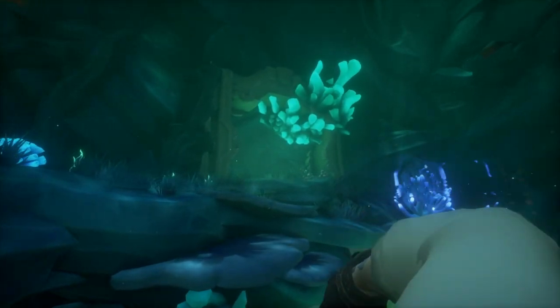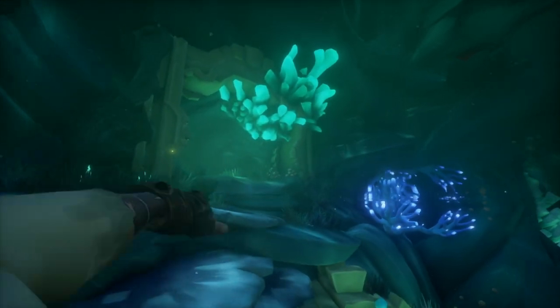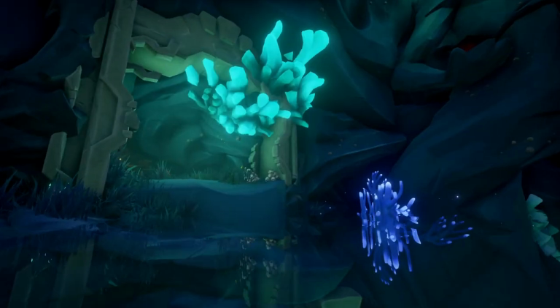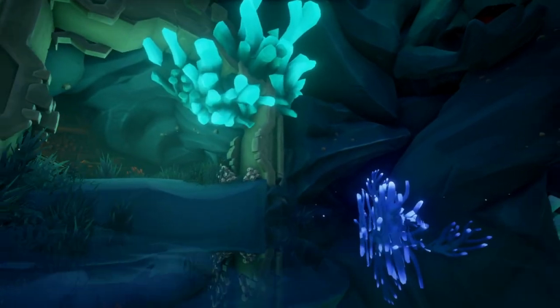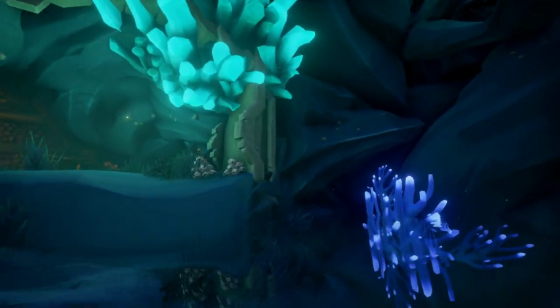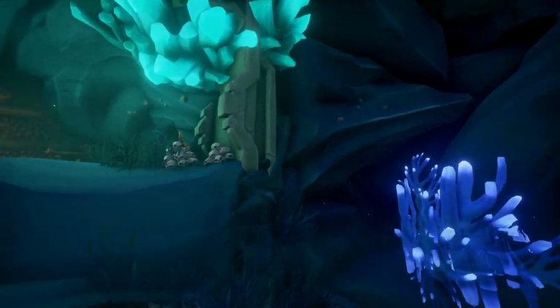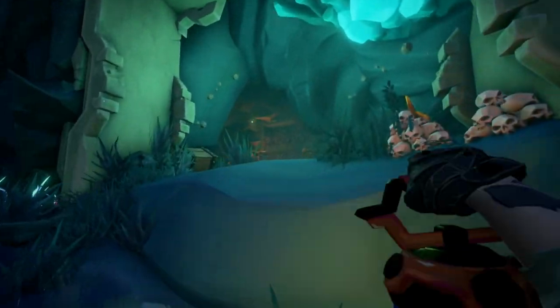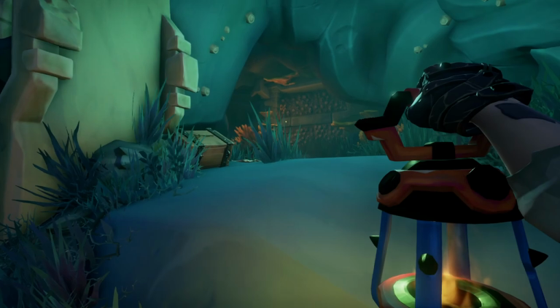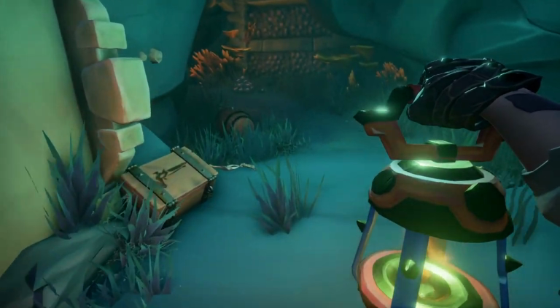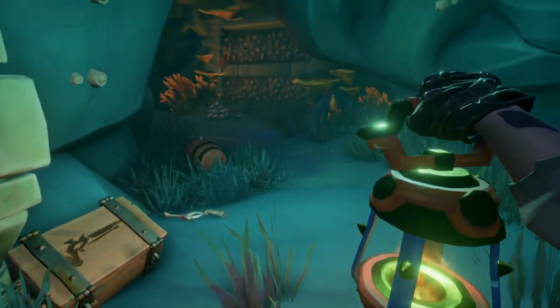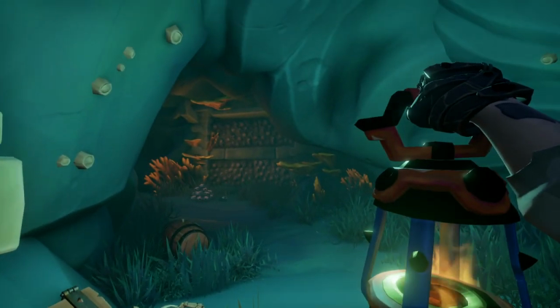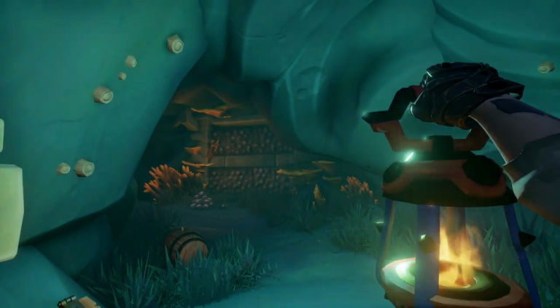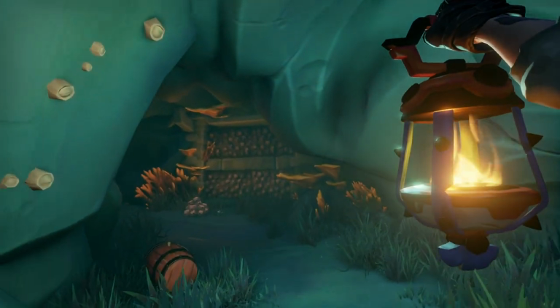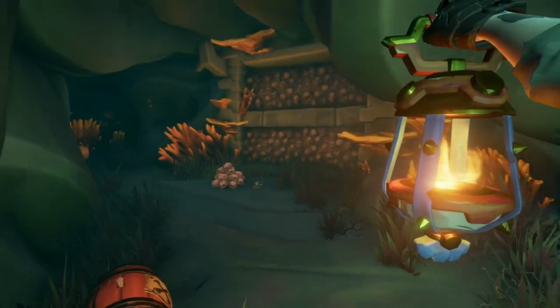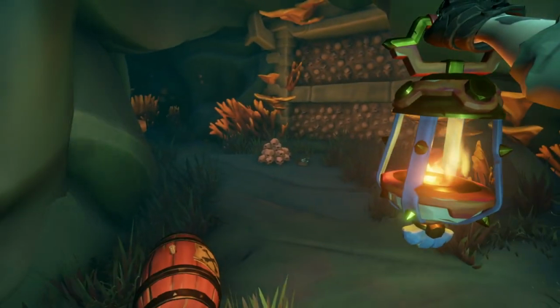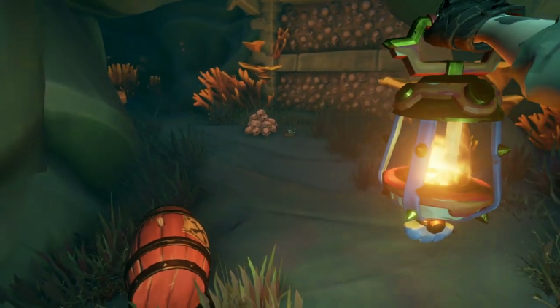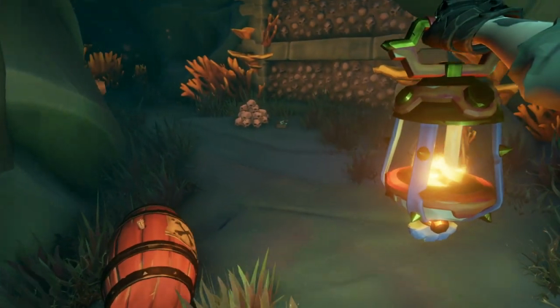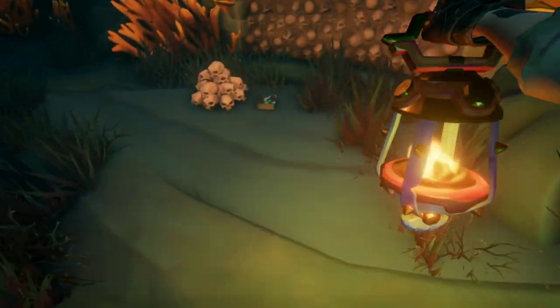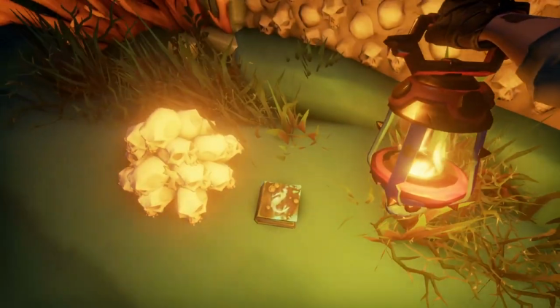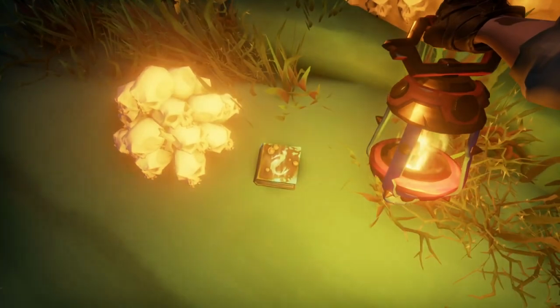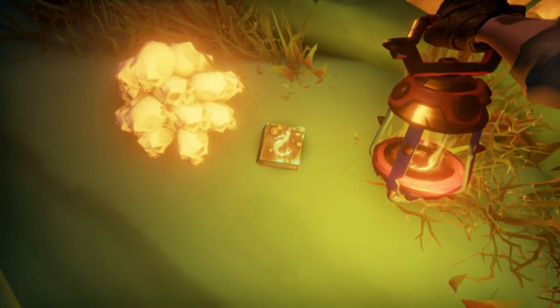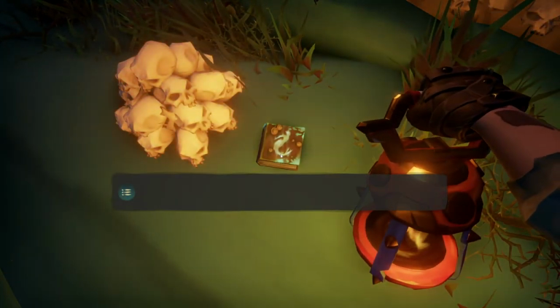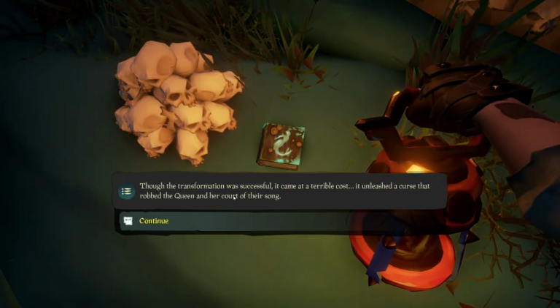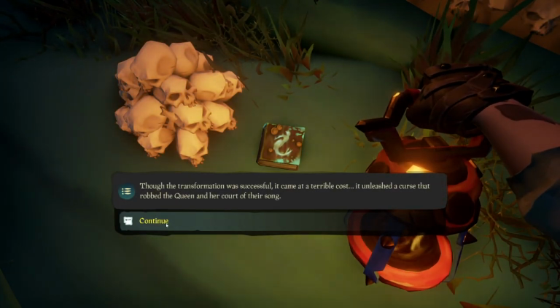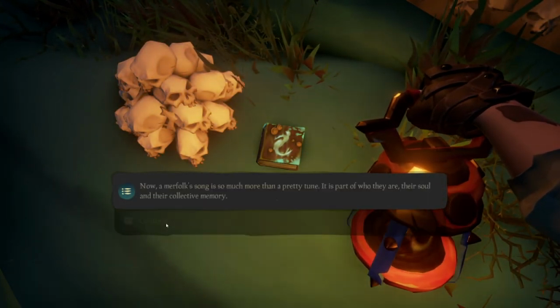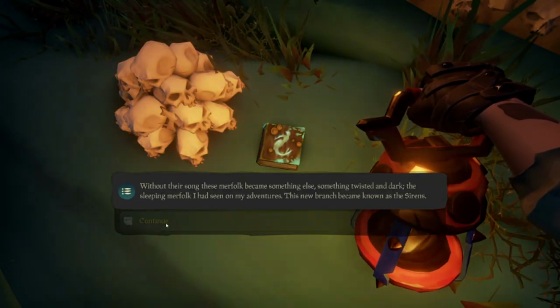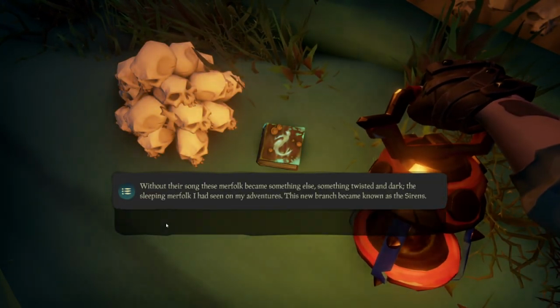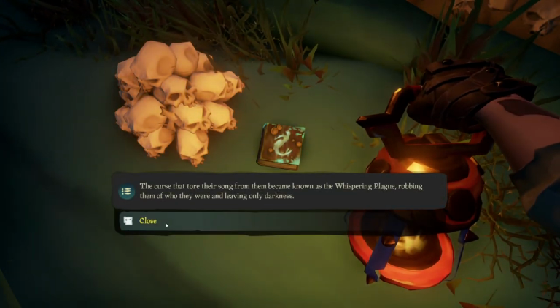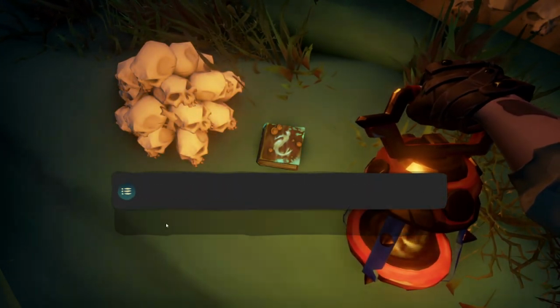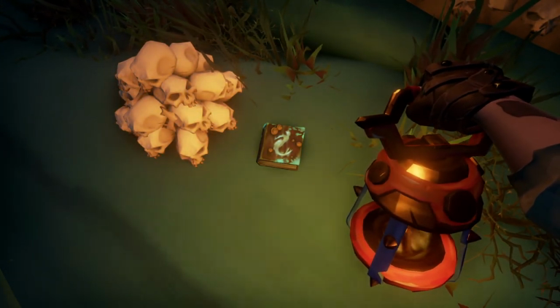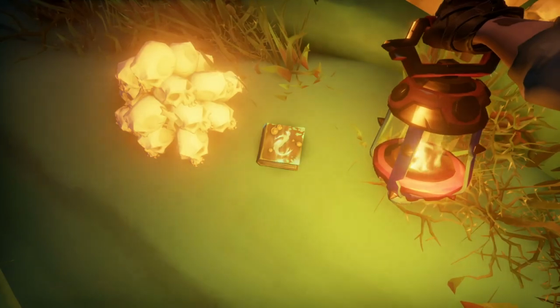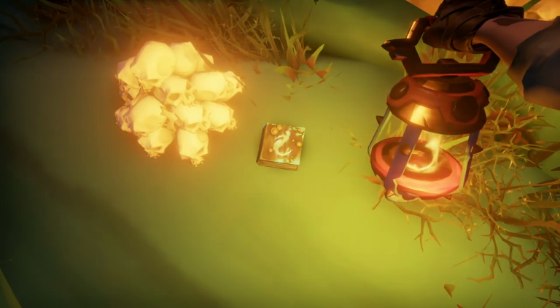Once the water has completely raised, you're going to look for this teal colored coral — this will be journal number four. It's located right in front of this huge skeleton or skull wall.